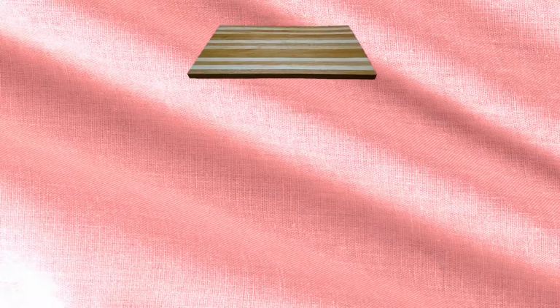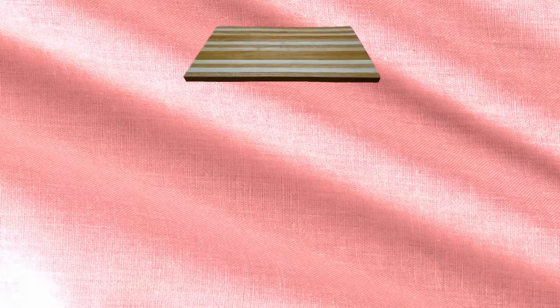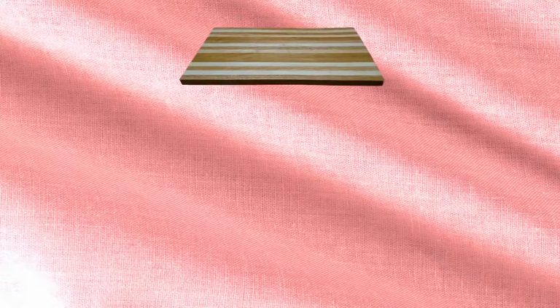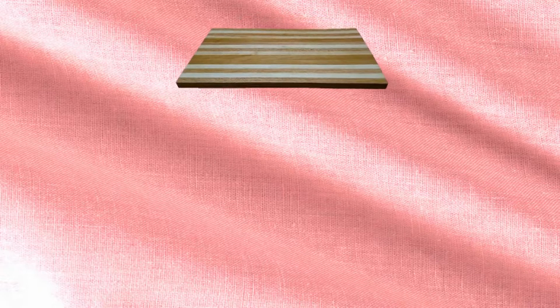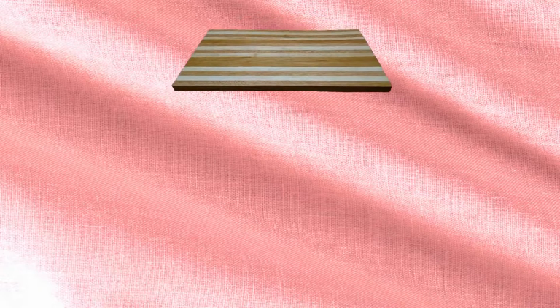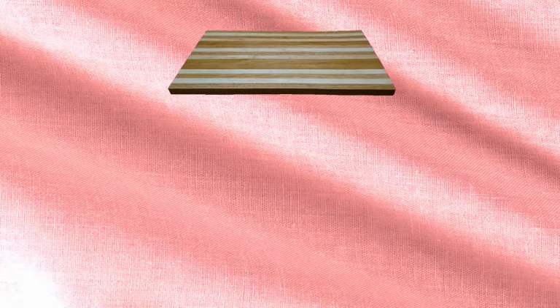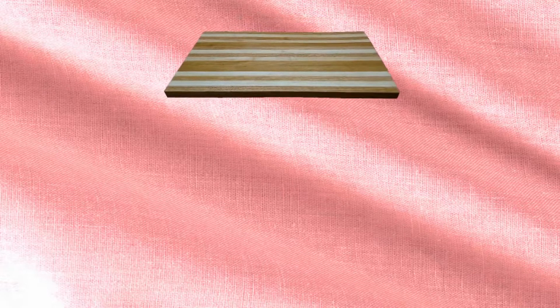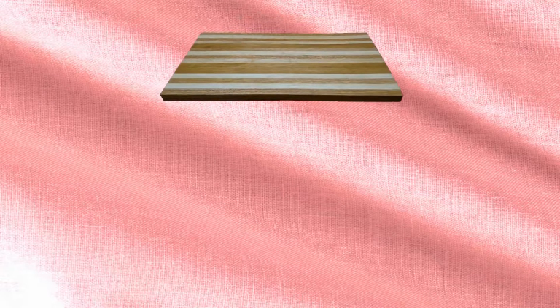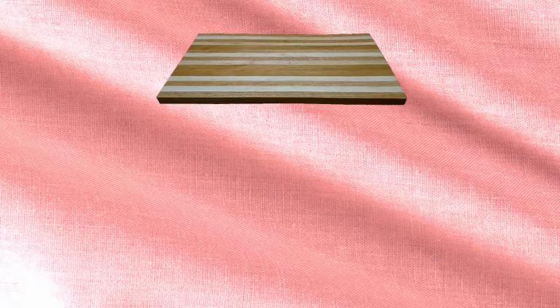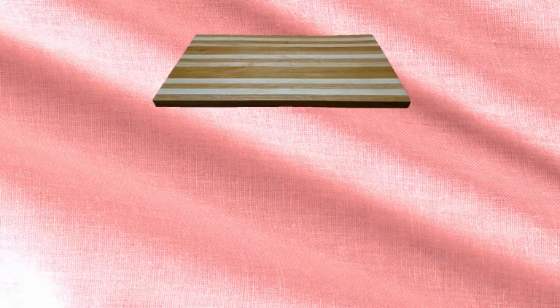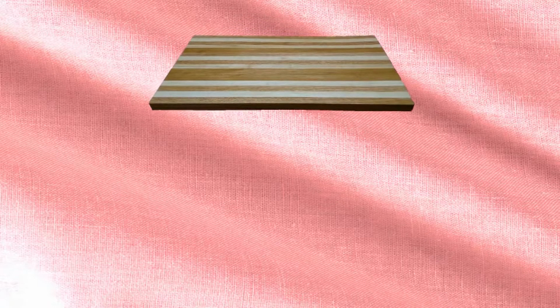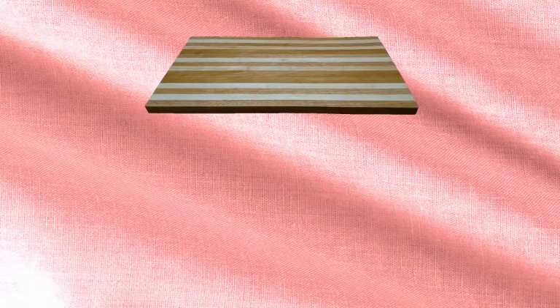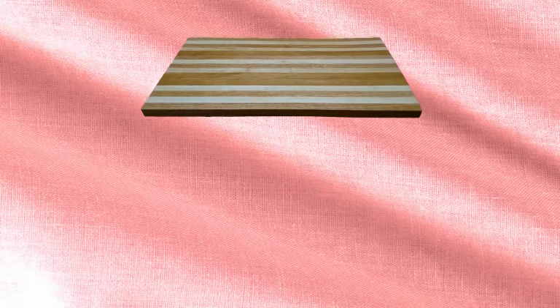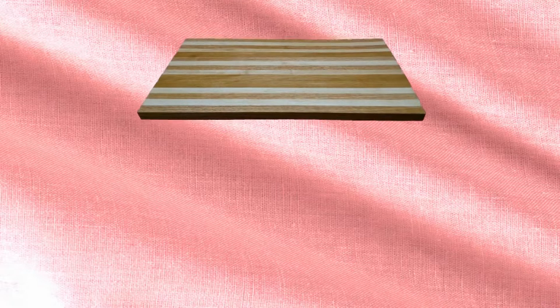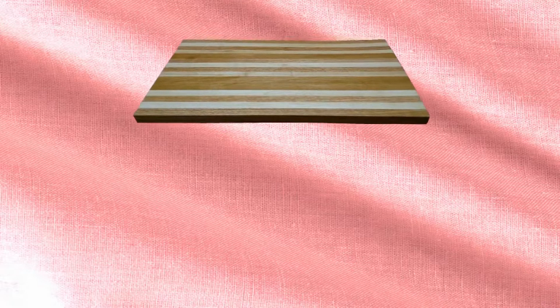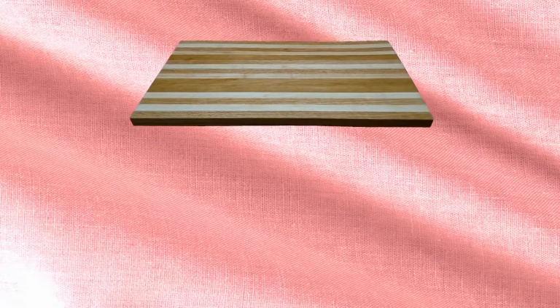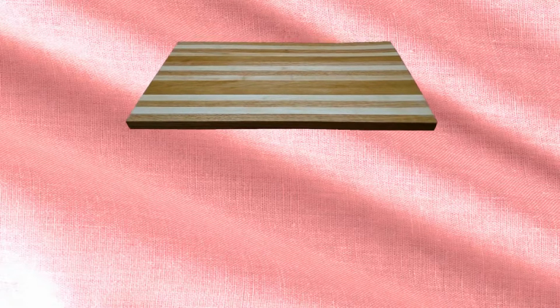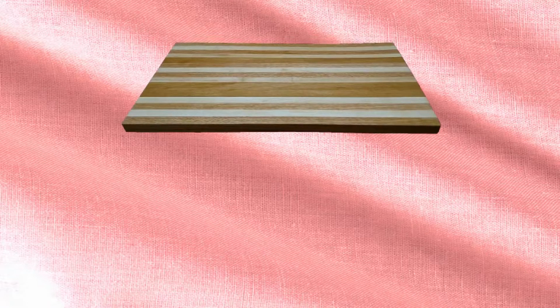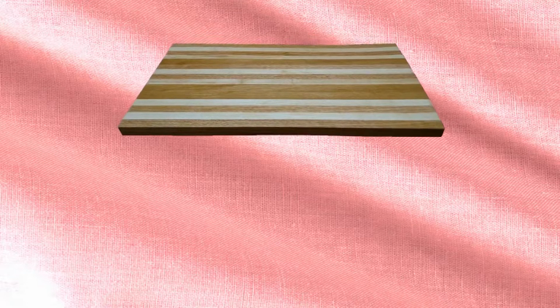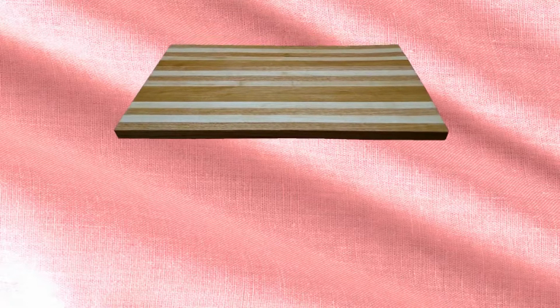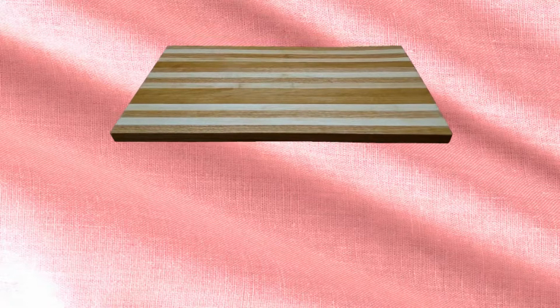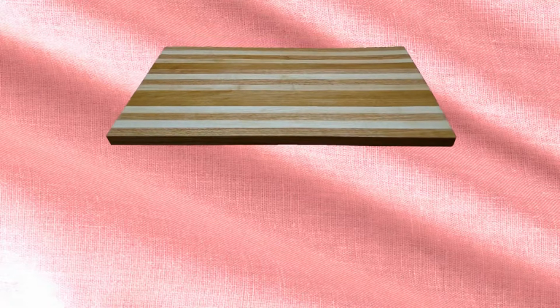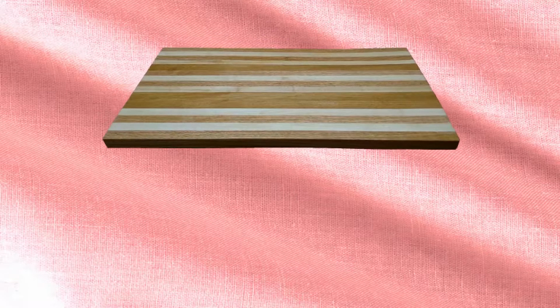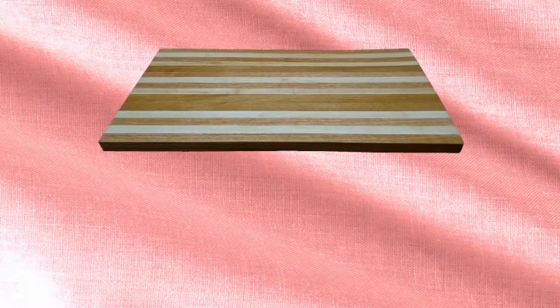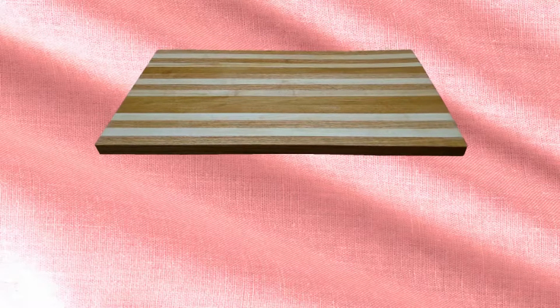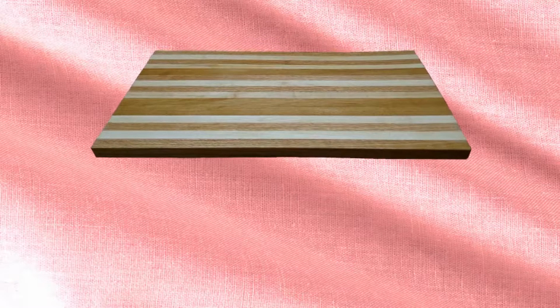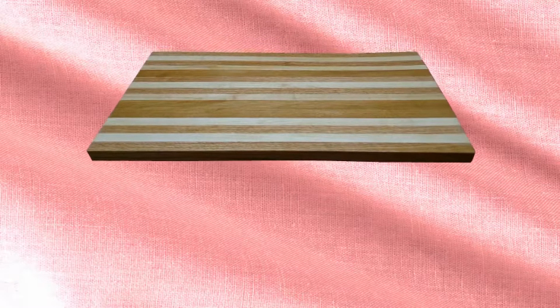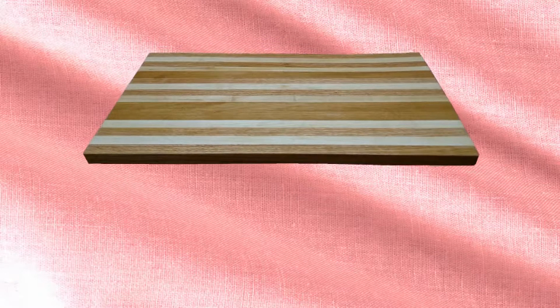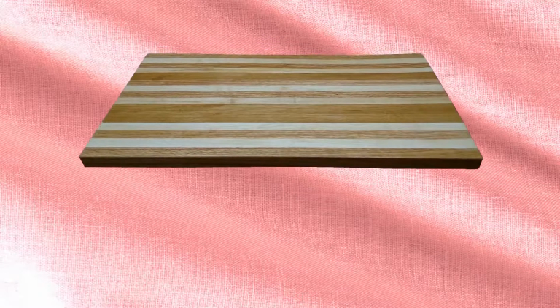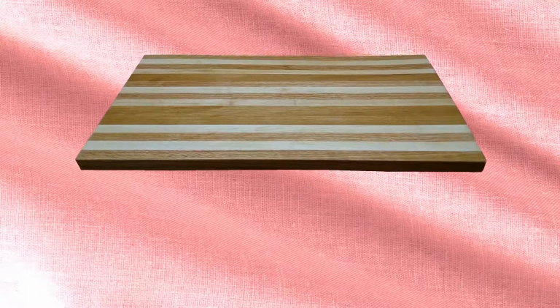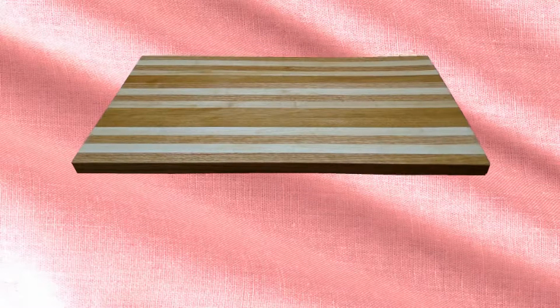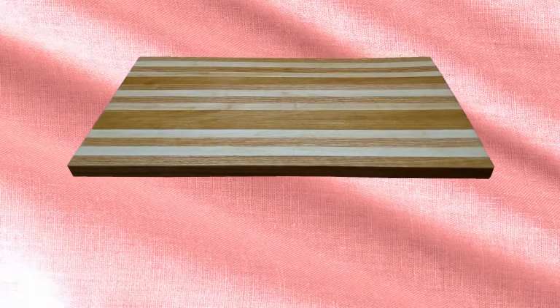I'm Scott Bain. They call me the Old Farmer. Today I'm the Old Farmer. My very first cutting board from scratch, coming up next.